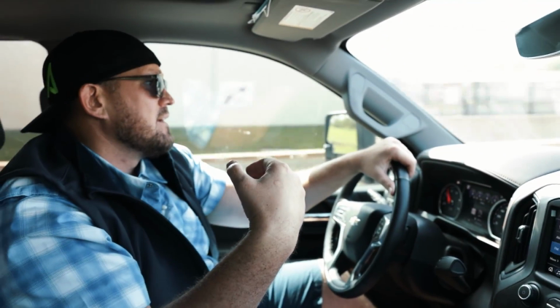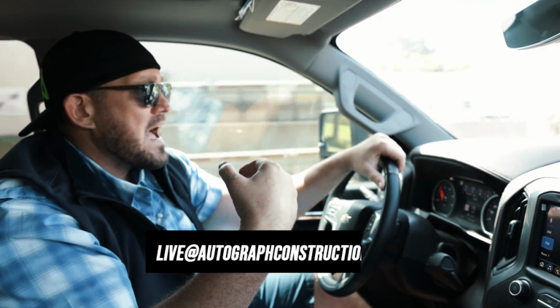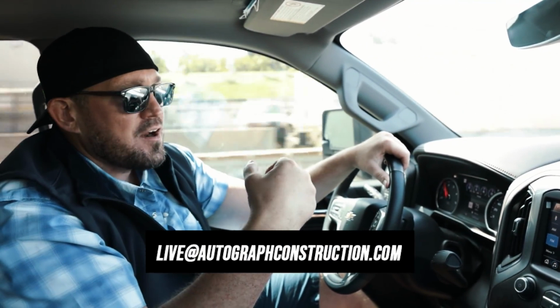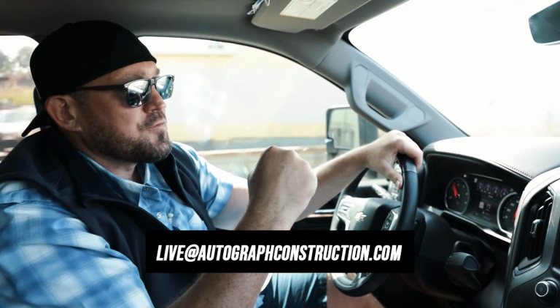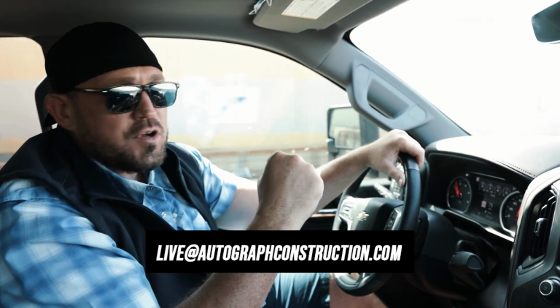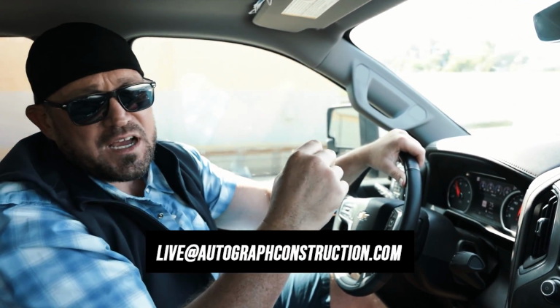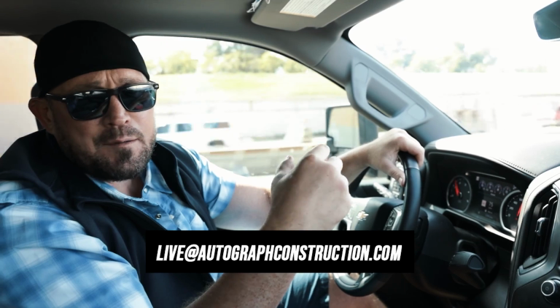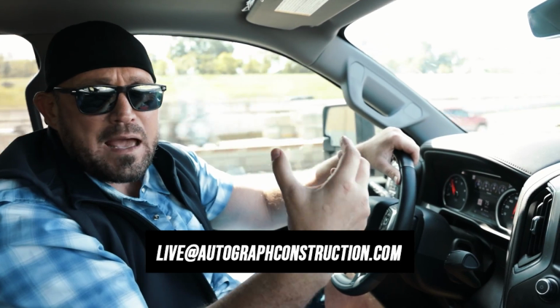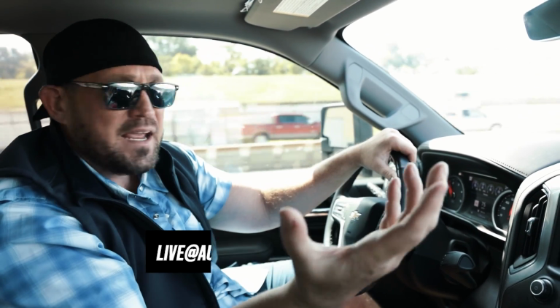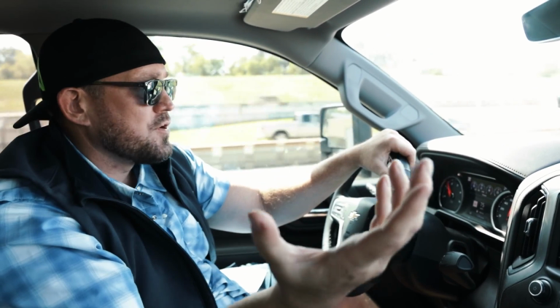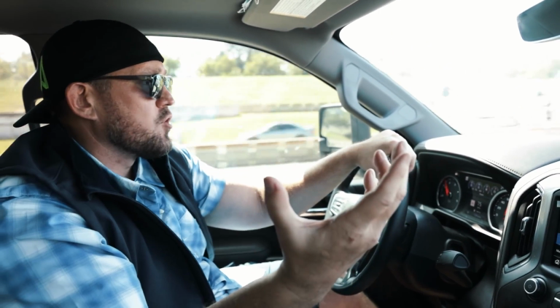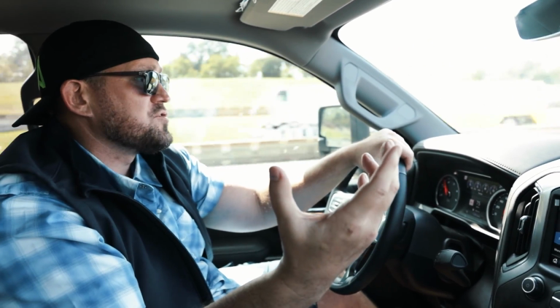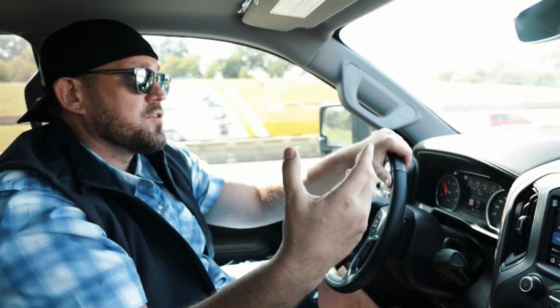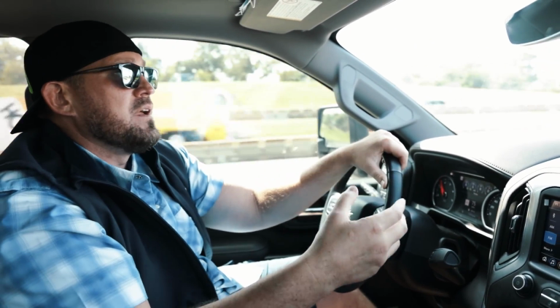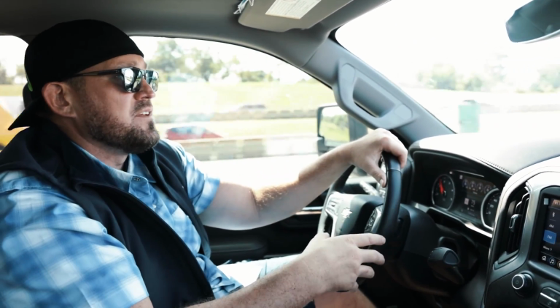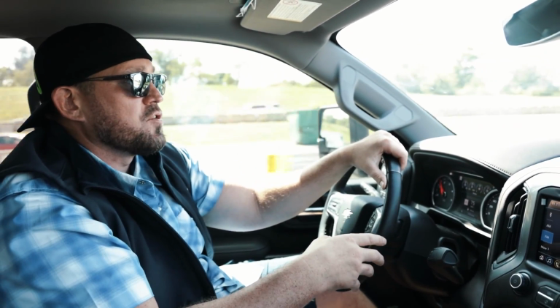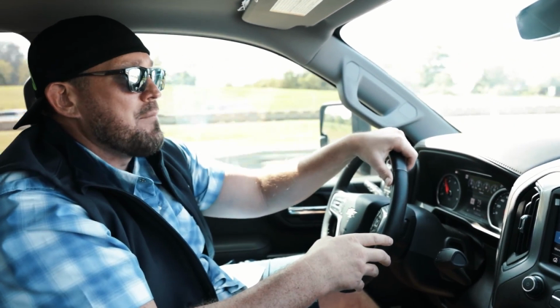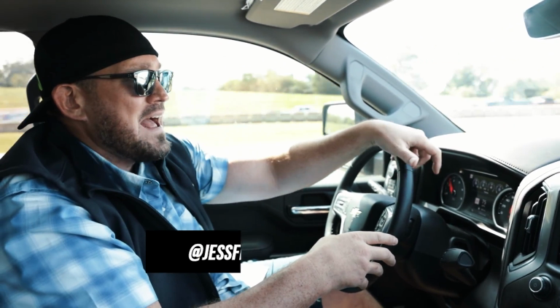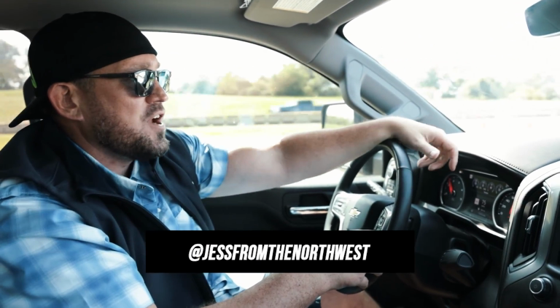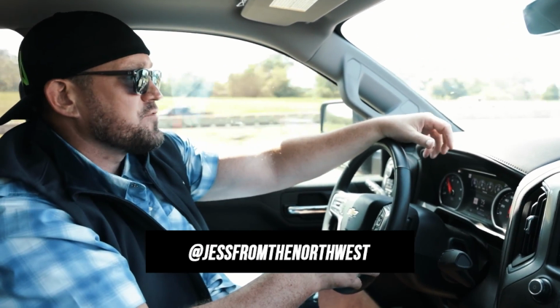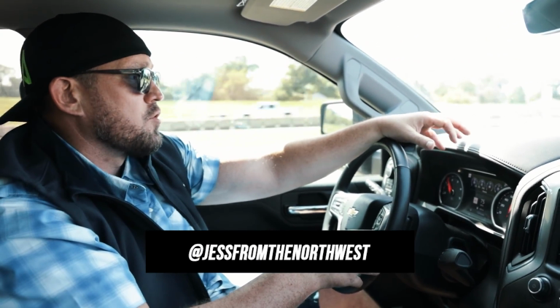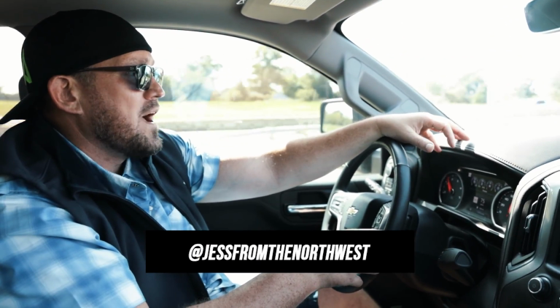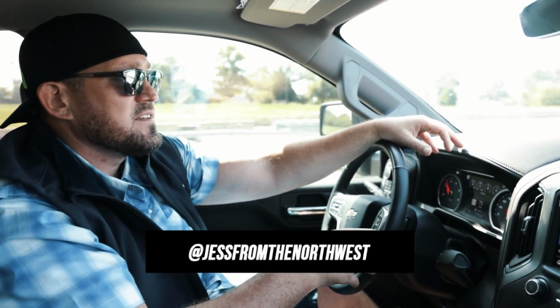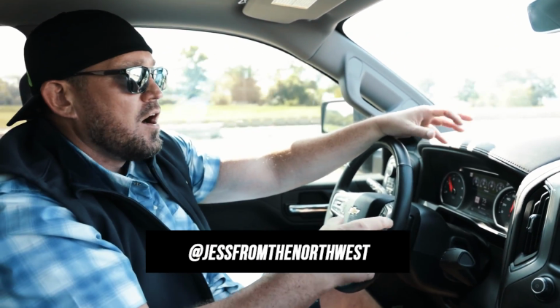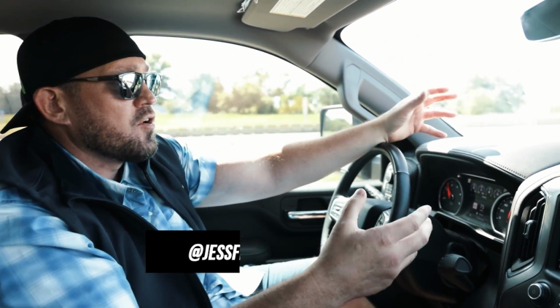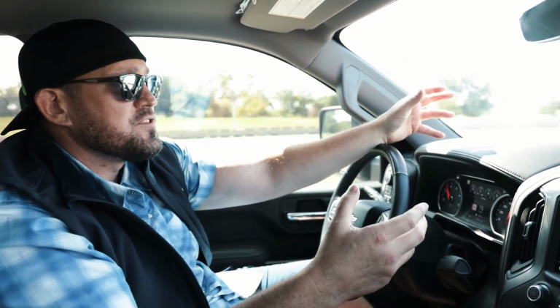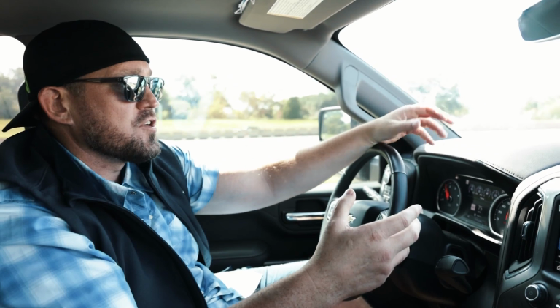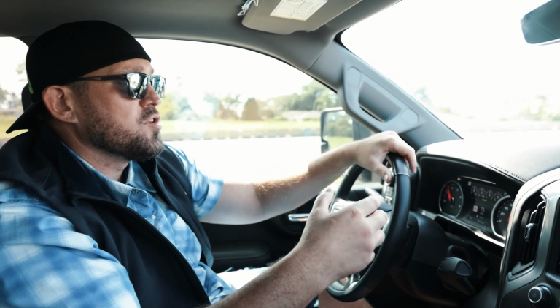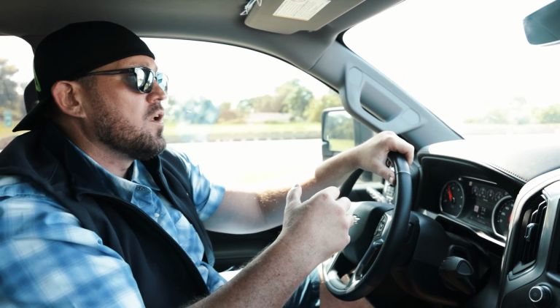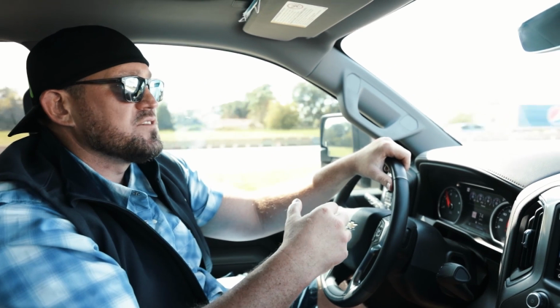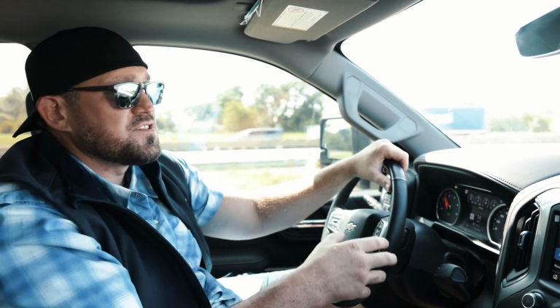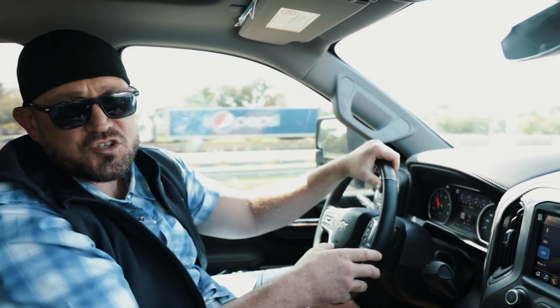You can always email me at live@AutographConstruction.com — I'd be happy to answer any of your questions — or hit me on Instagram at Jess from the Northwest. Autograph Construction: quality is our signature.